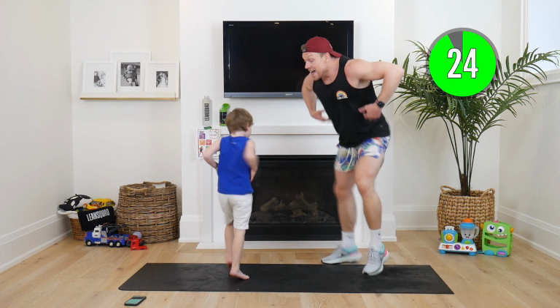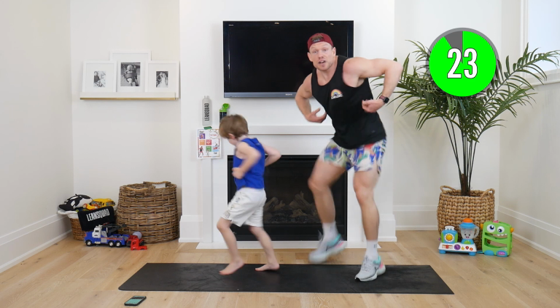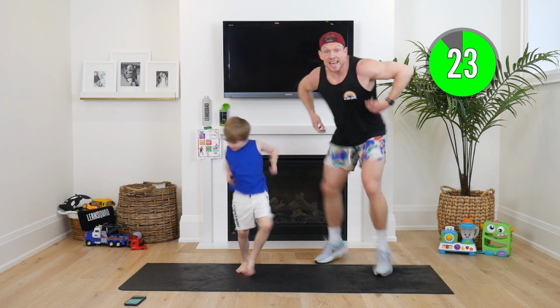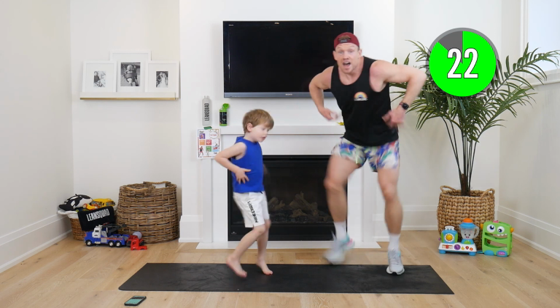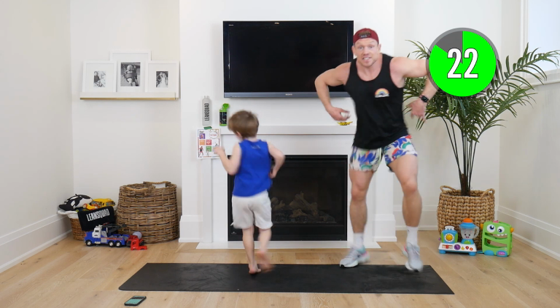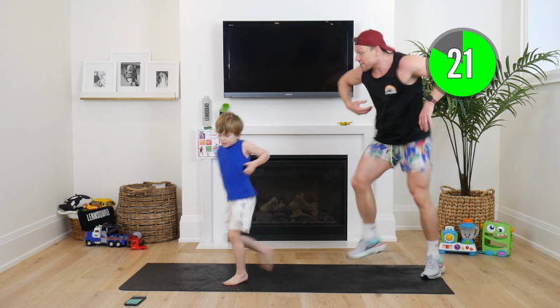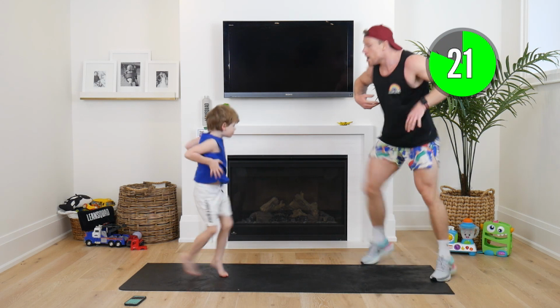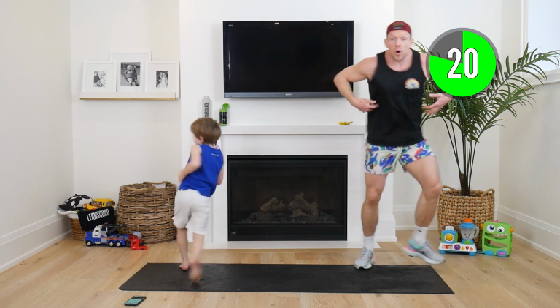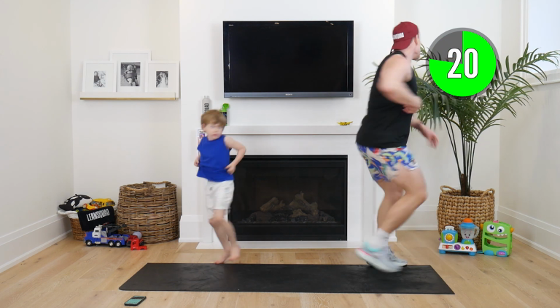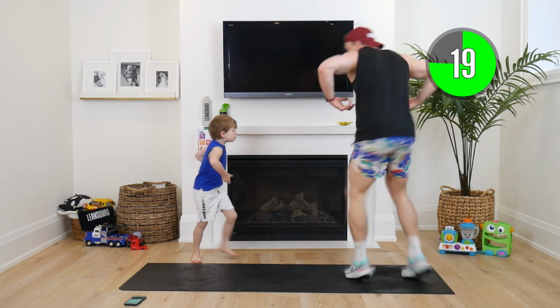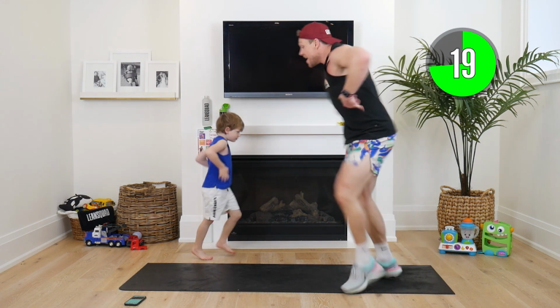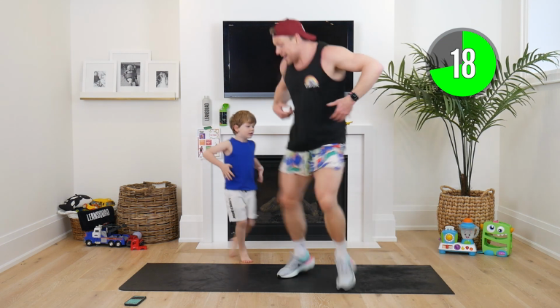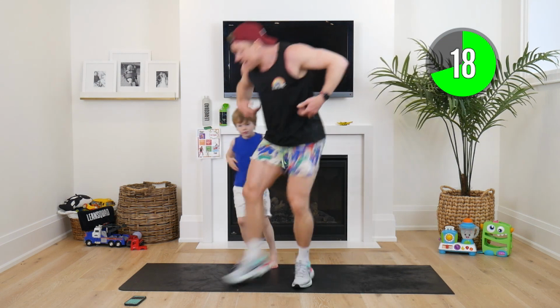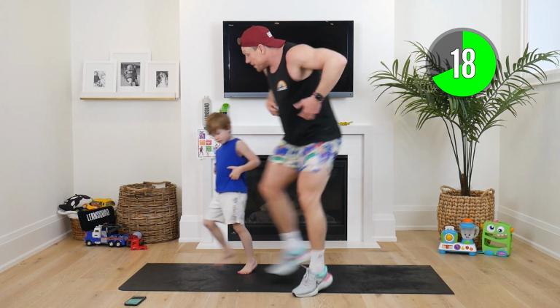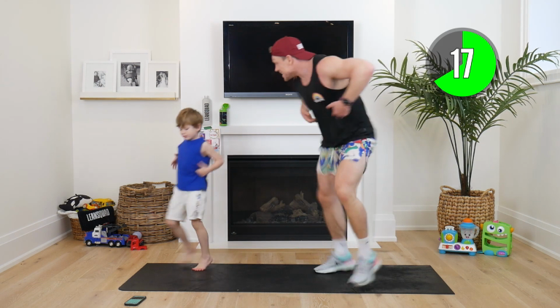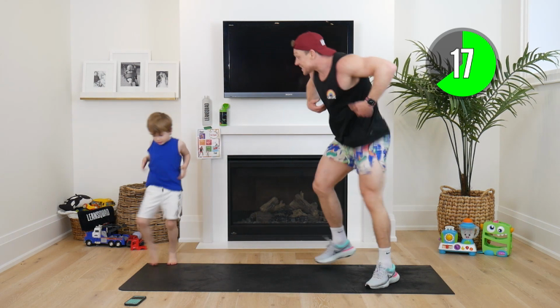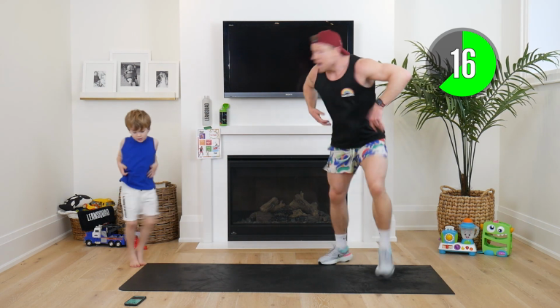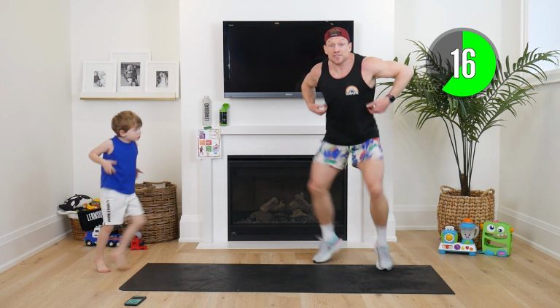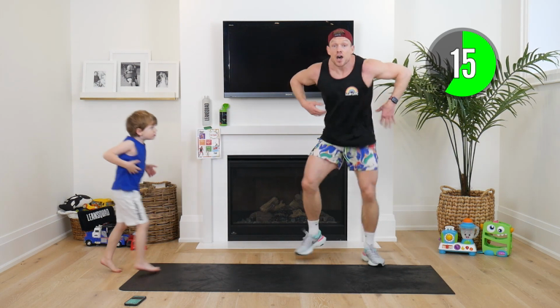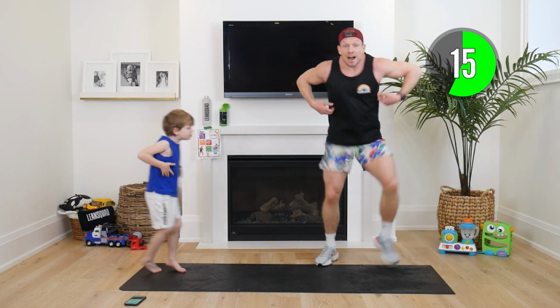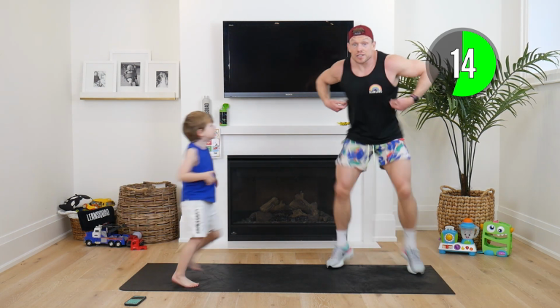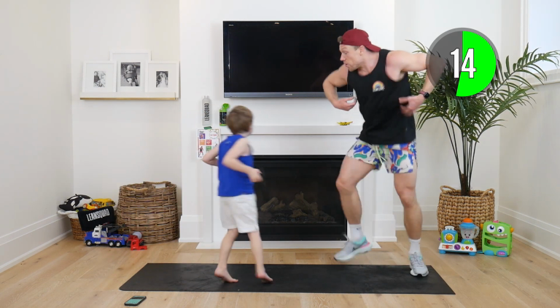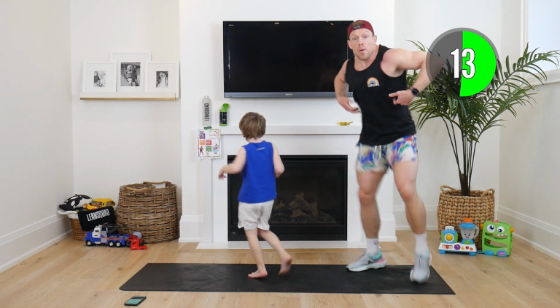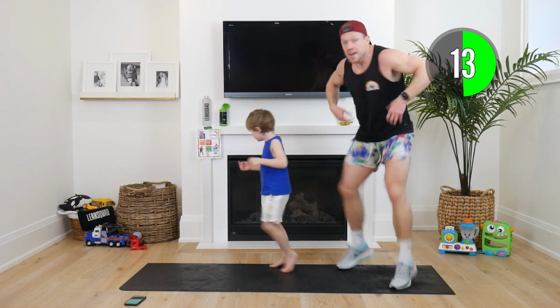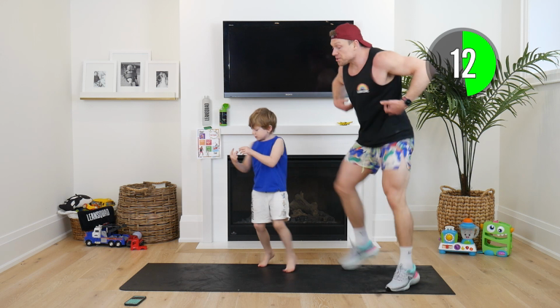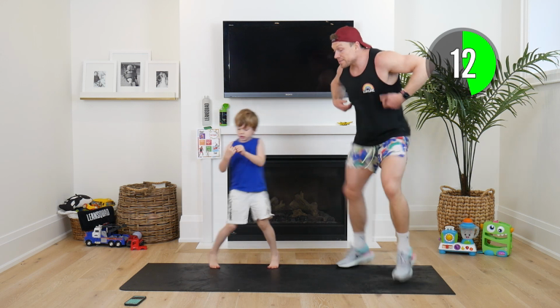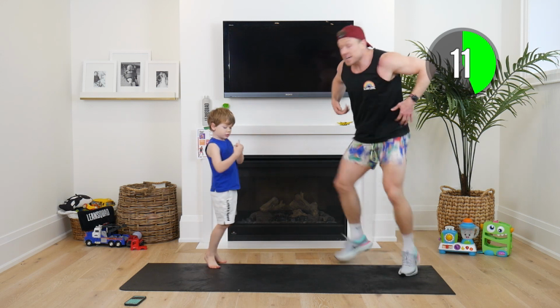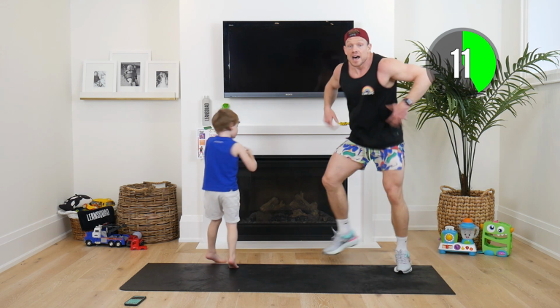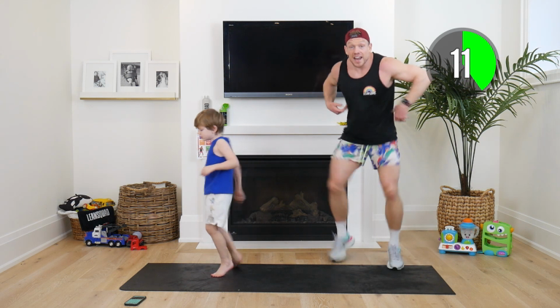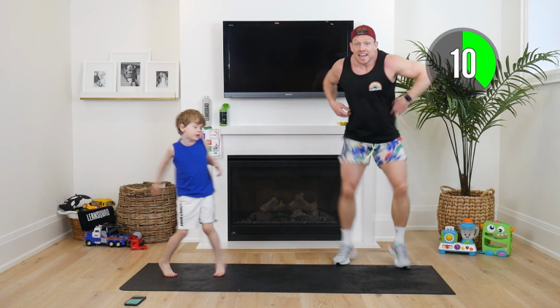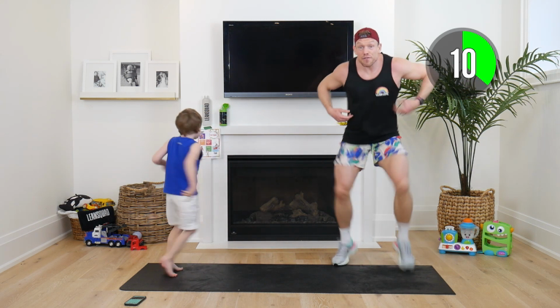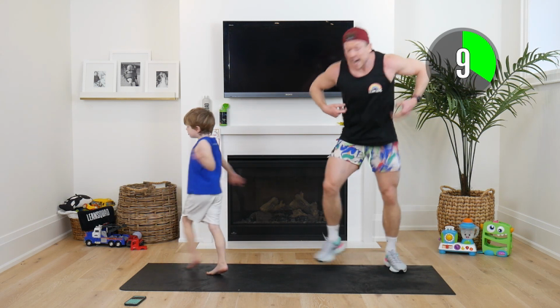As loud as you can, feet as fast as you can! There we go — we've got 18 seconds. Fast feet, loud noises! Who's got the best monkey noise? Come on — it's day four, guys!